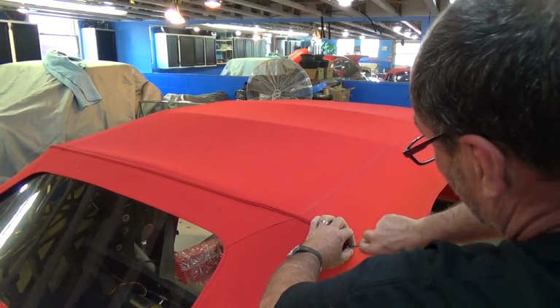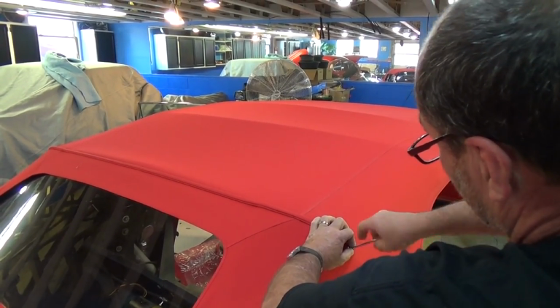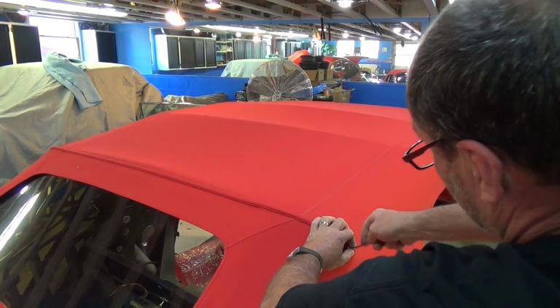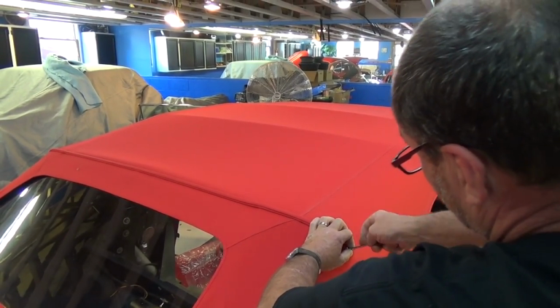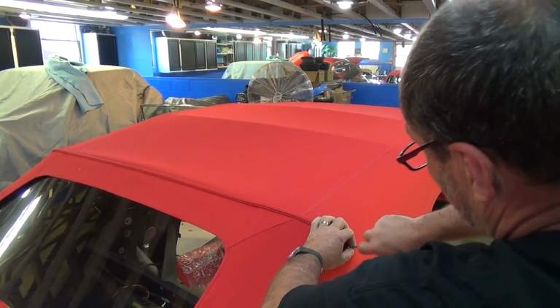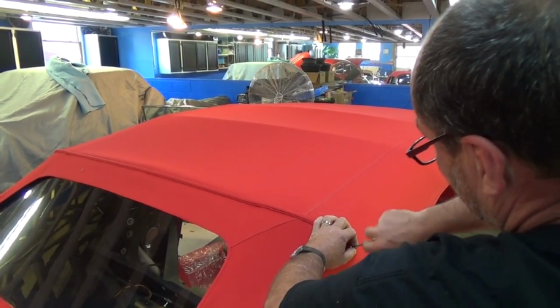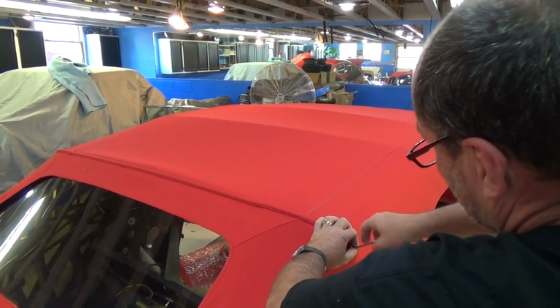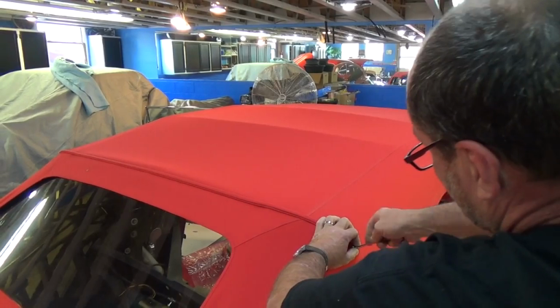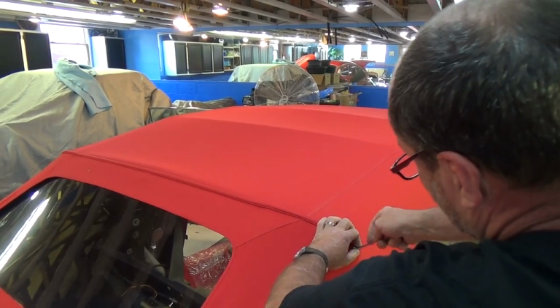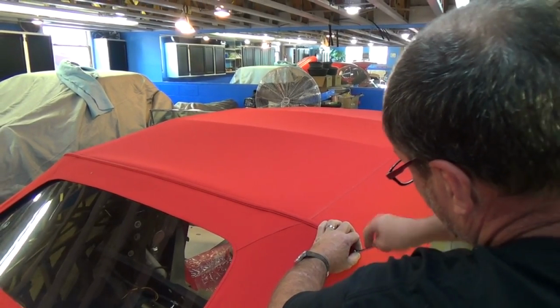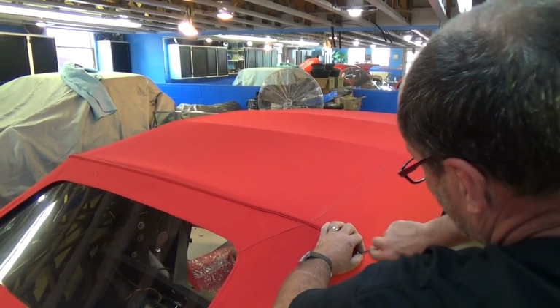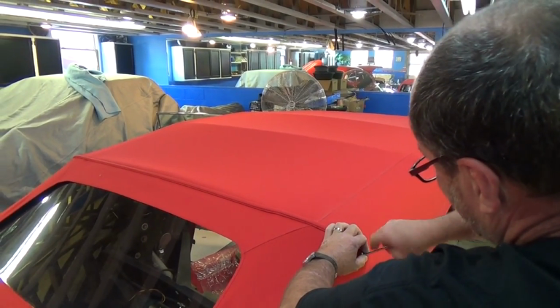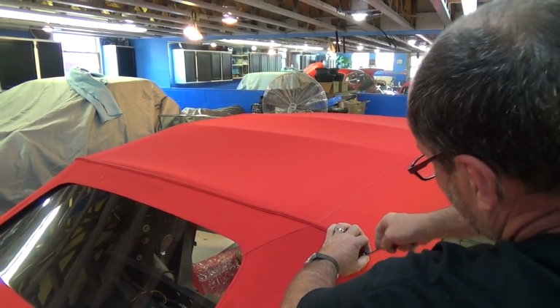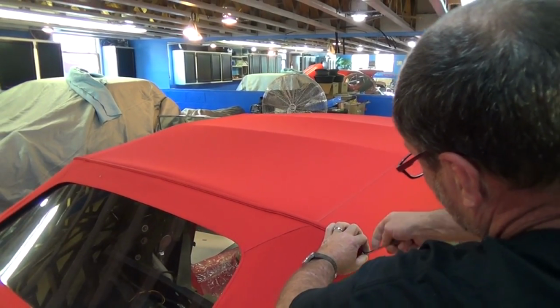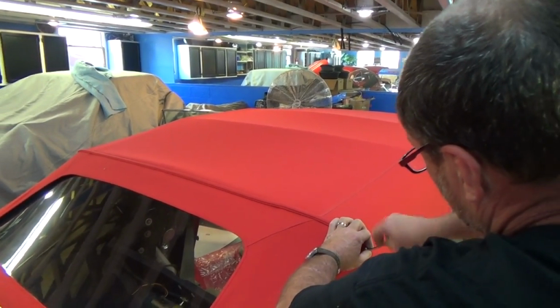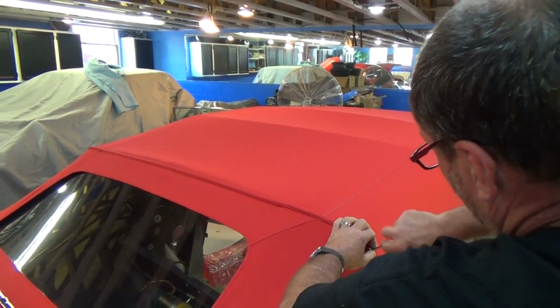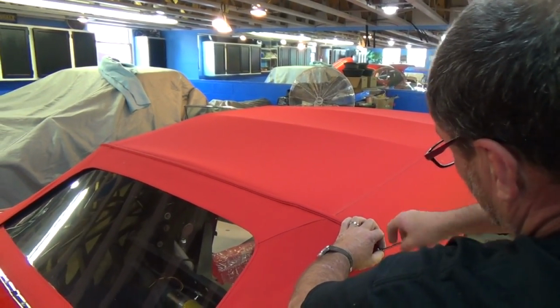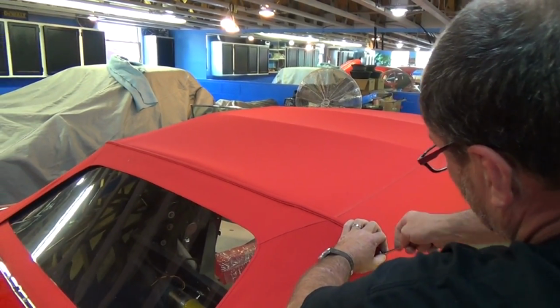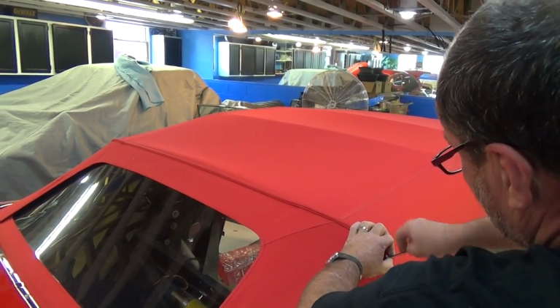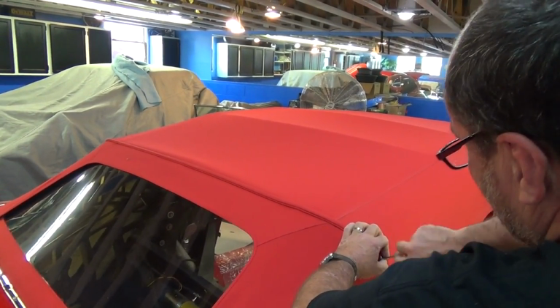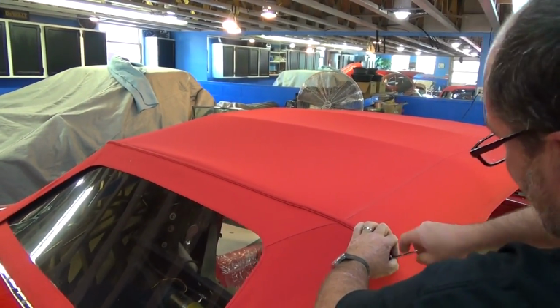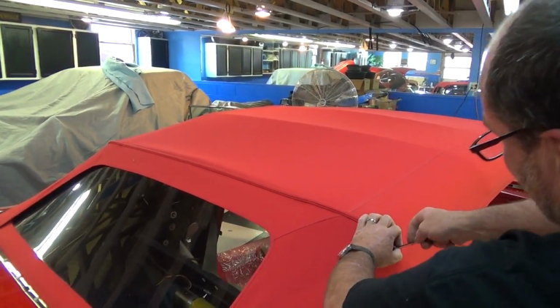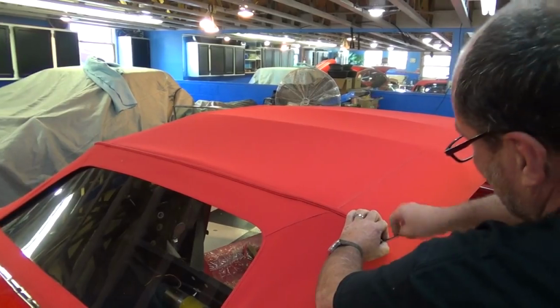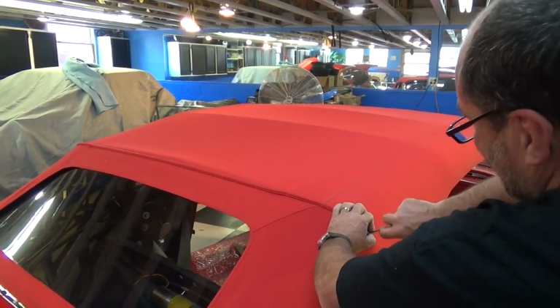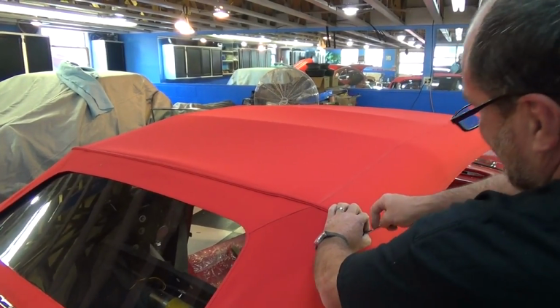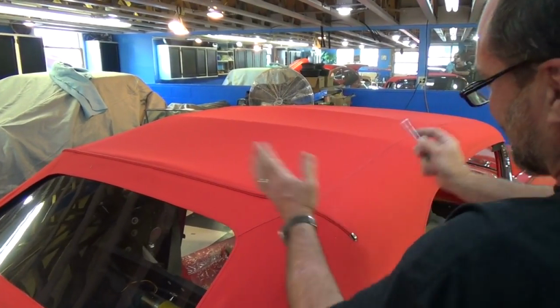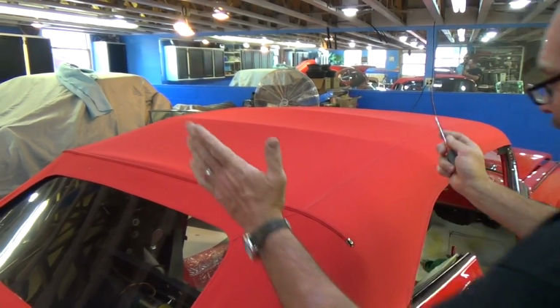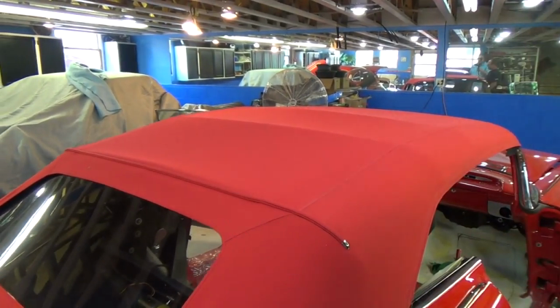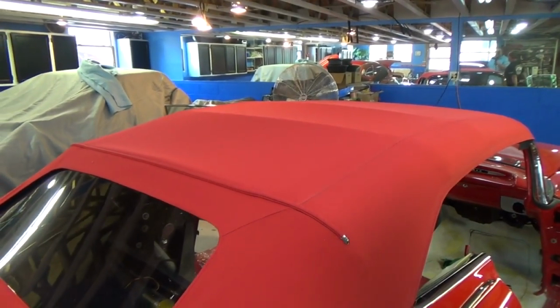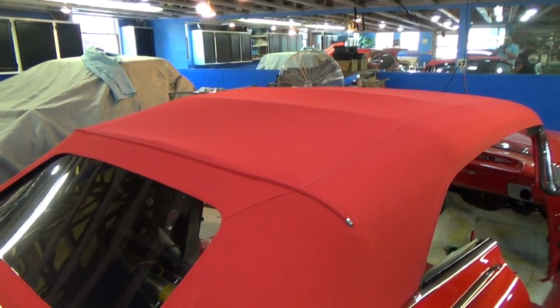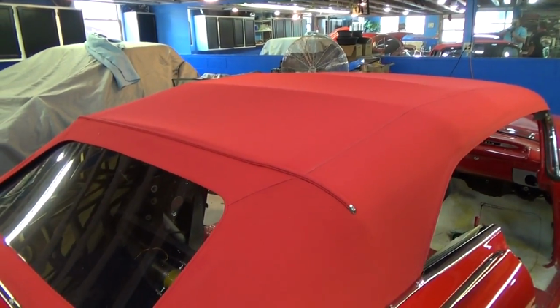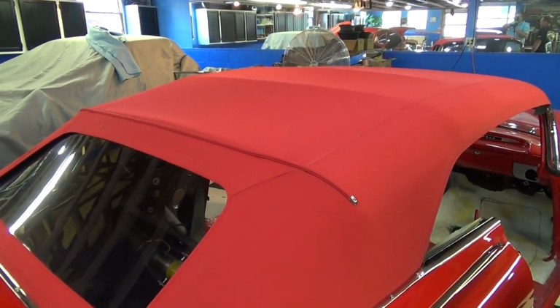Another good tip: make sure you've got a good screwdriver that fits in that screw really nice, because you really have to put pressure to get it to go on right. There's no problem with that screw going into the top and catching it — they poke all the way through. We did it! We don't have to make another top.